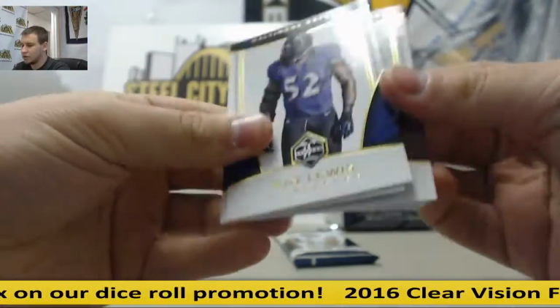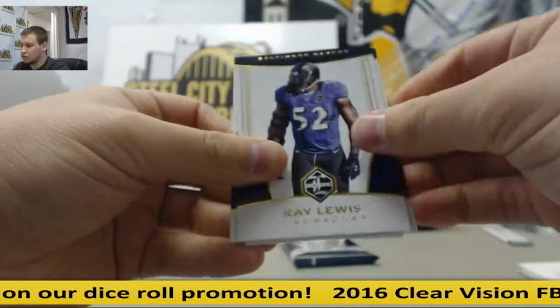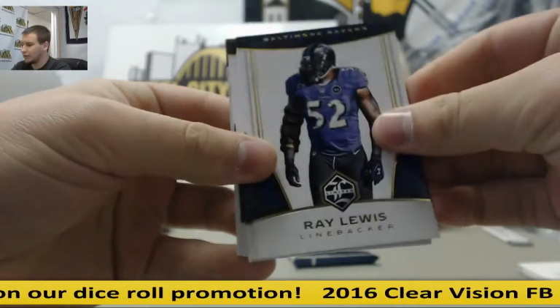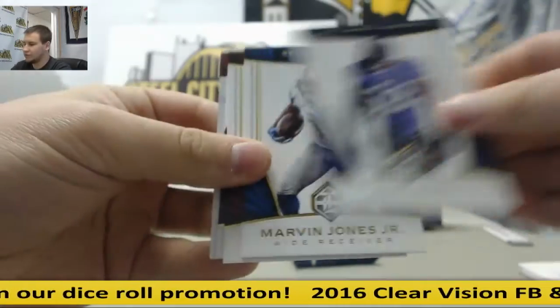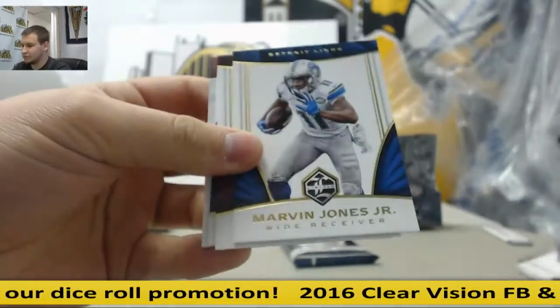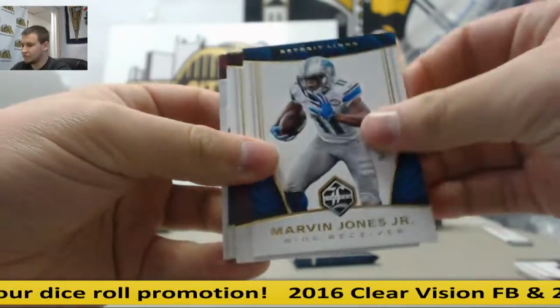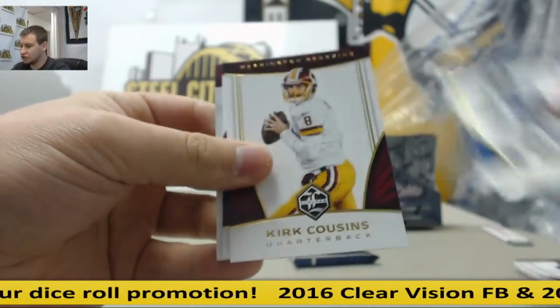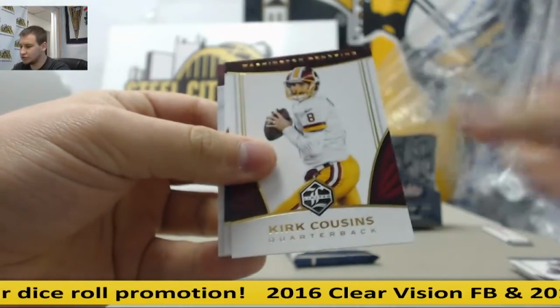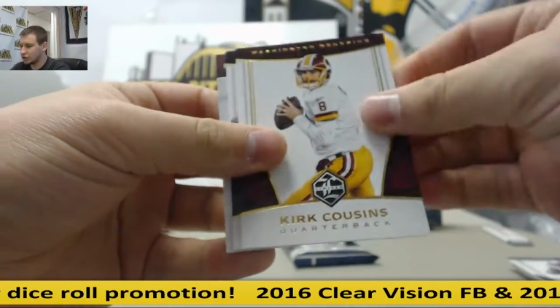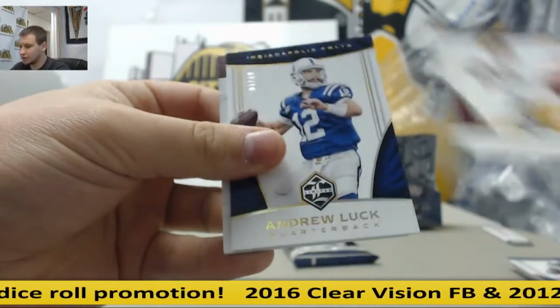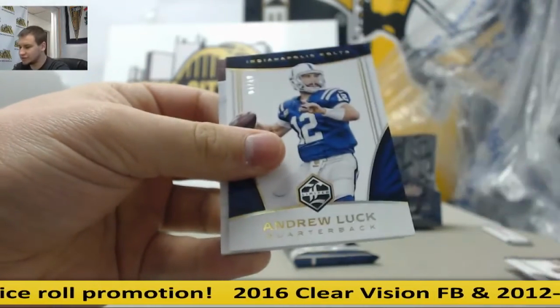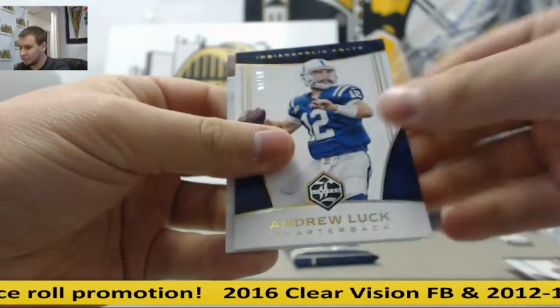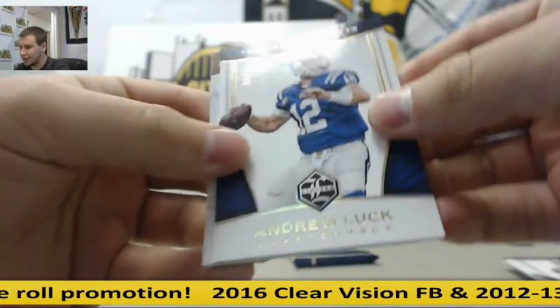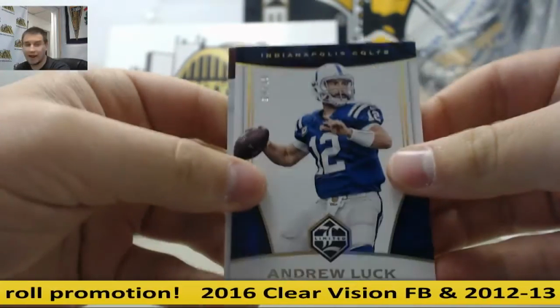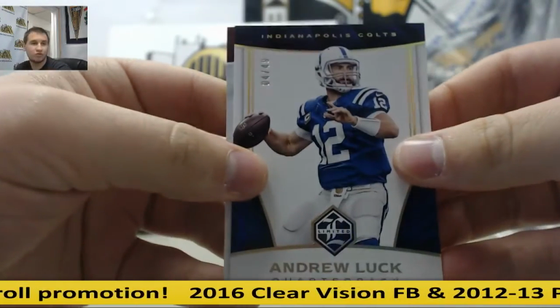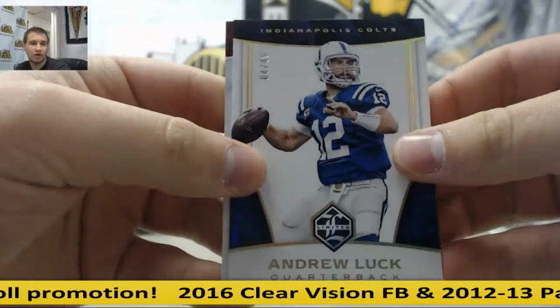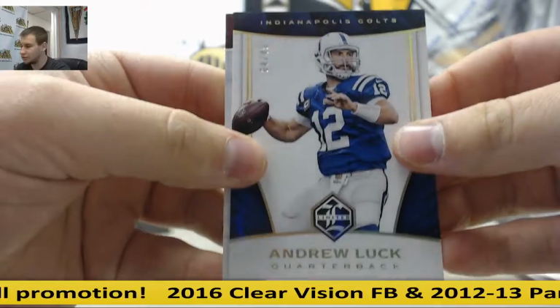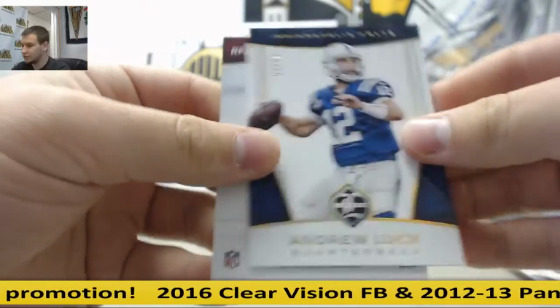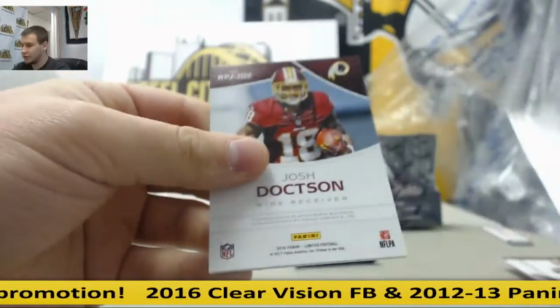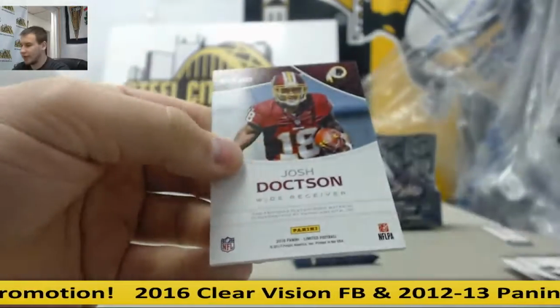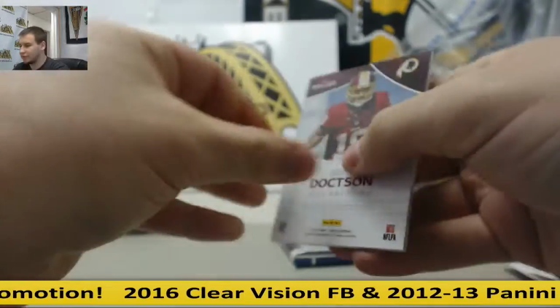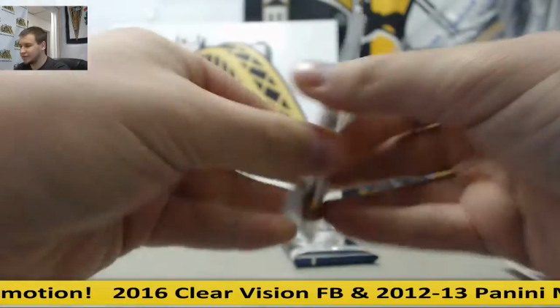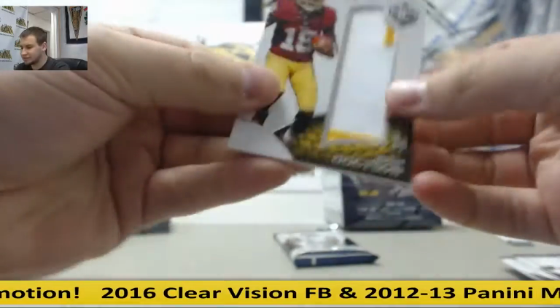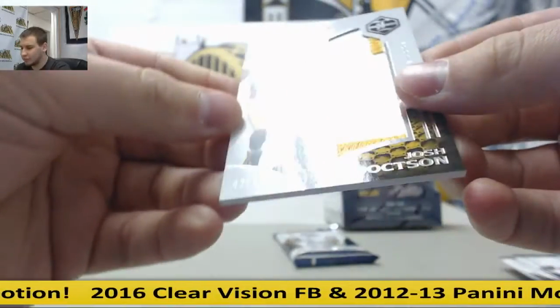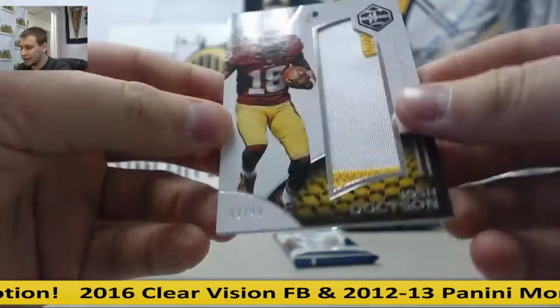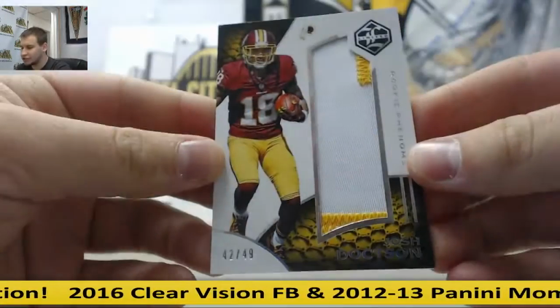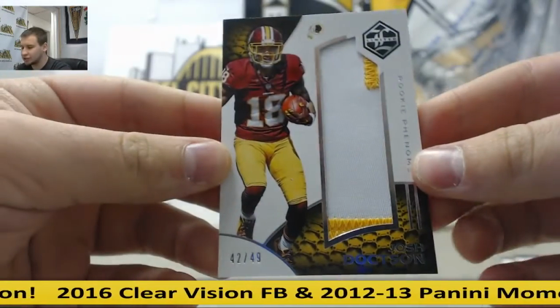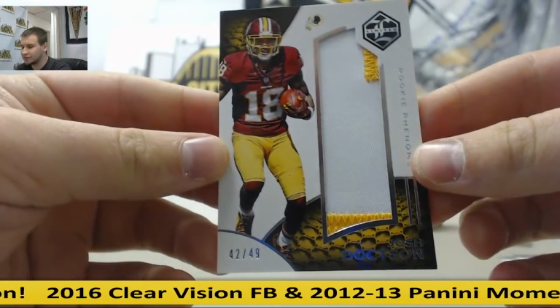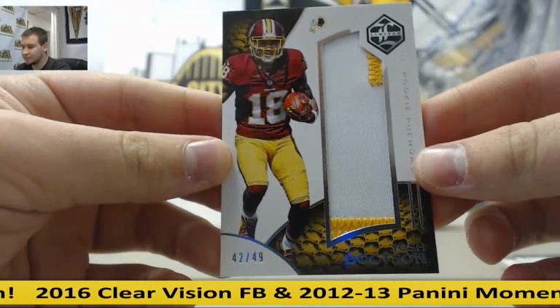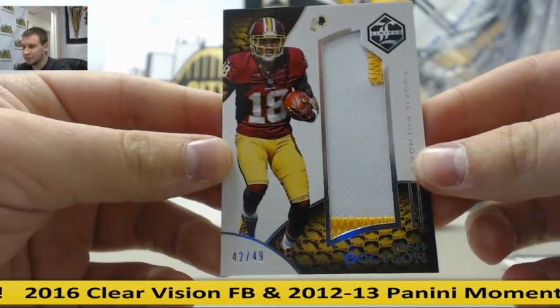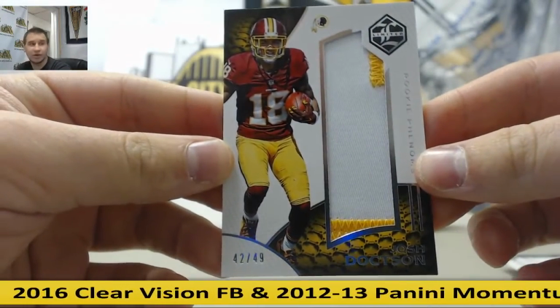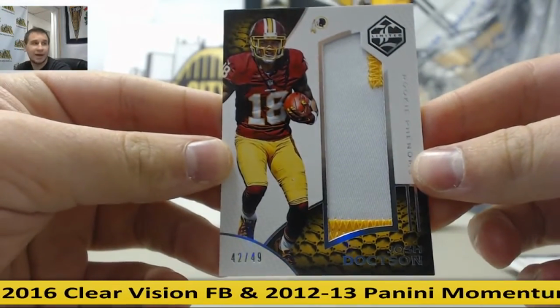Ray Lewis, Marvin Jones, Kirk Cousins numbered to 49, Andrew Luck. And for the Redskins, to 49, Josh Docton Rookie Patch.